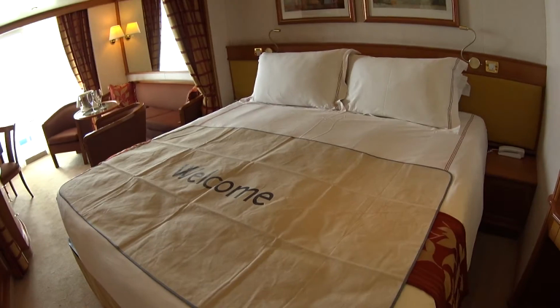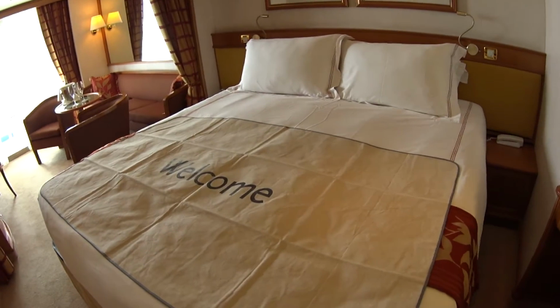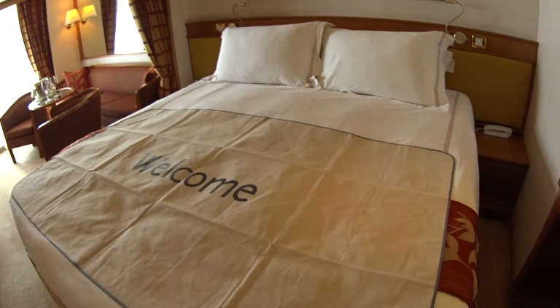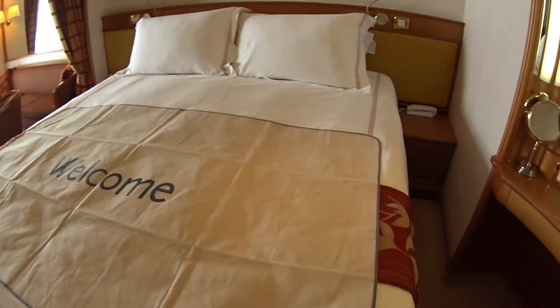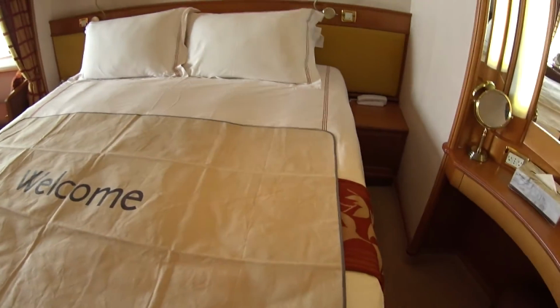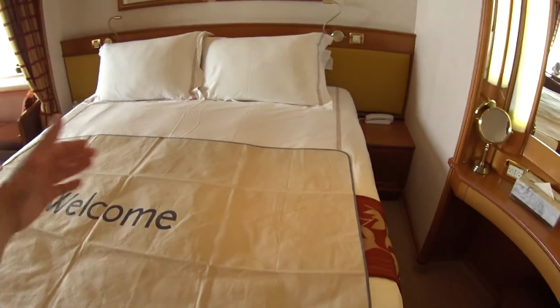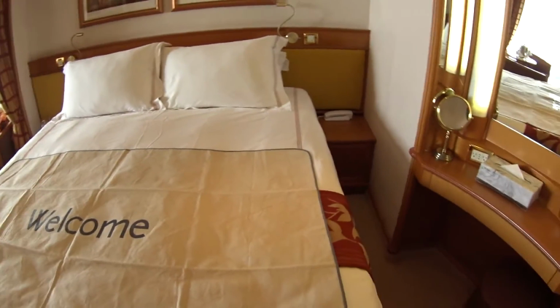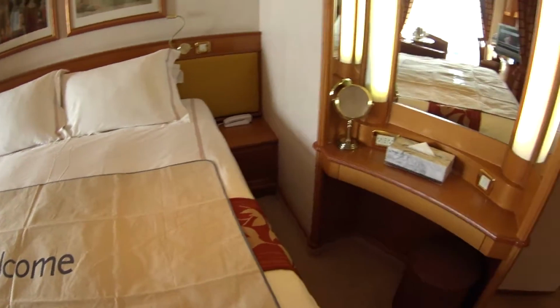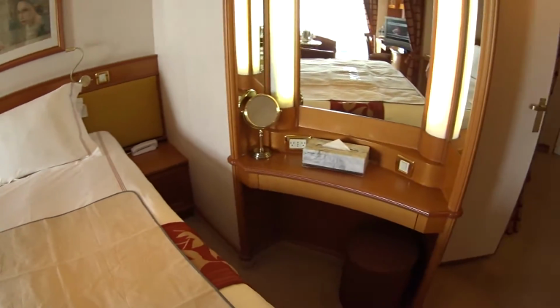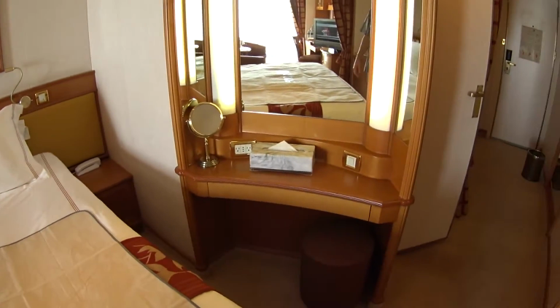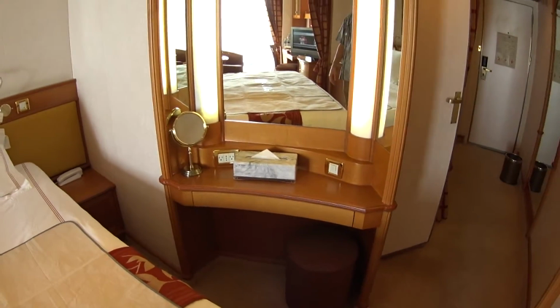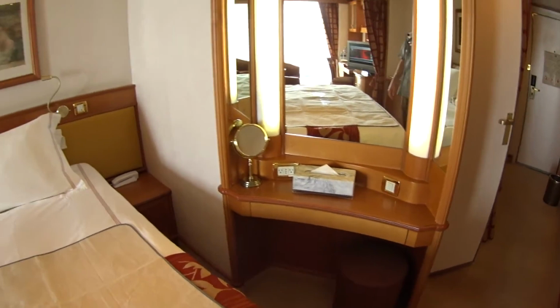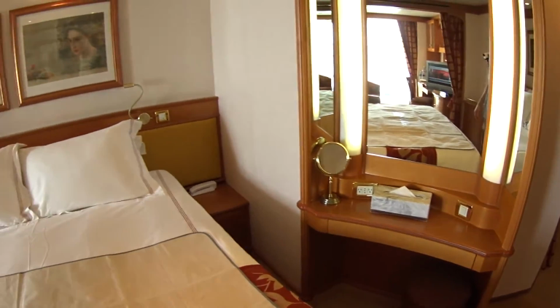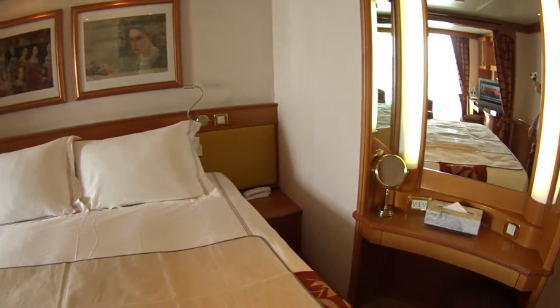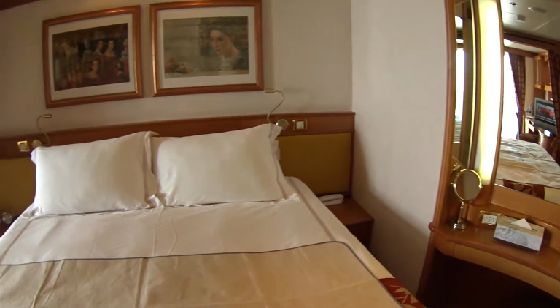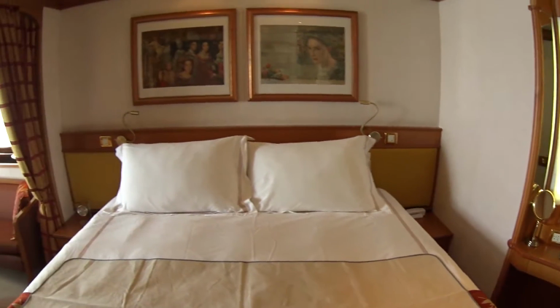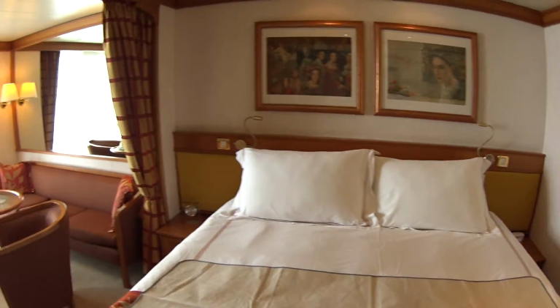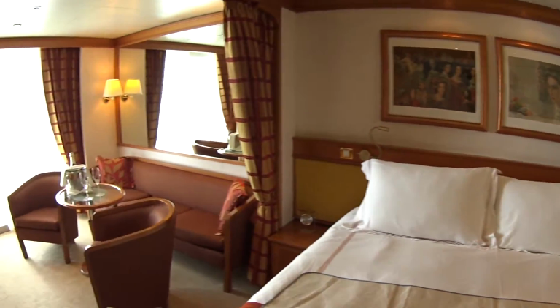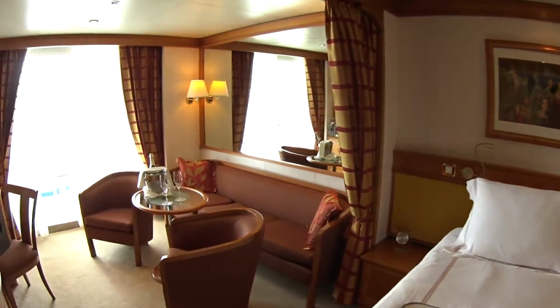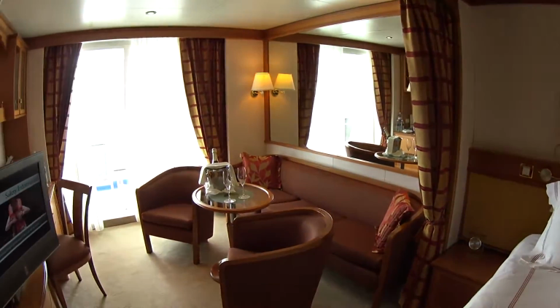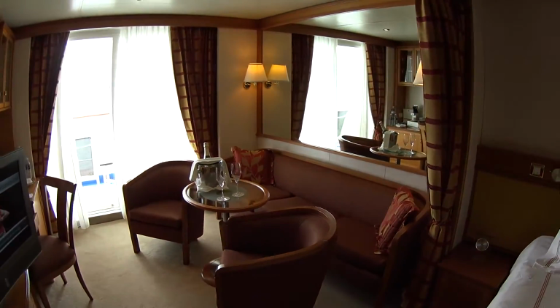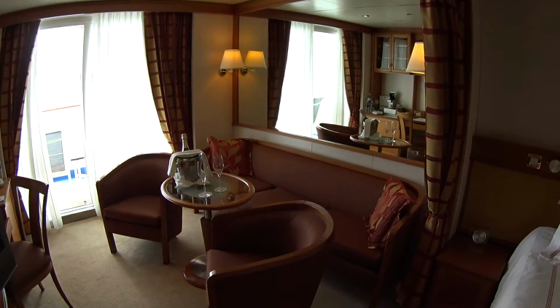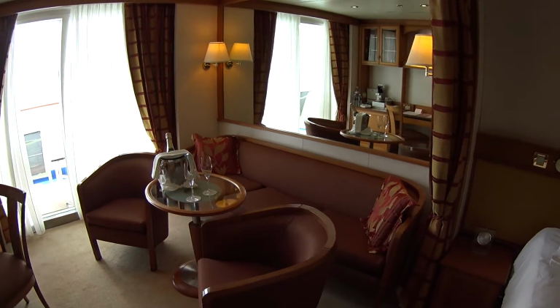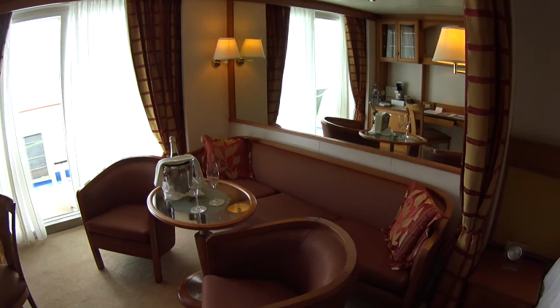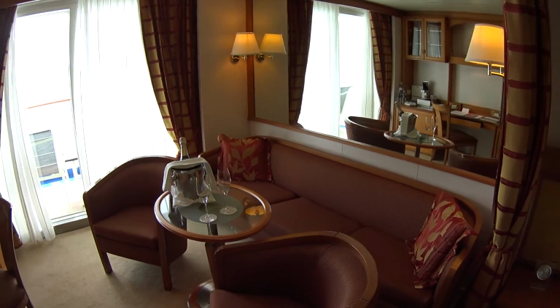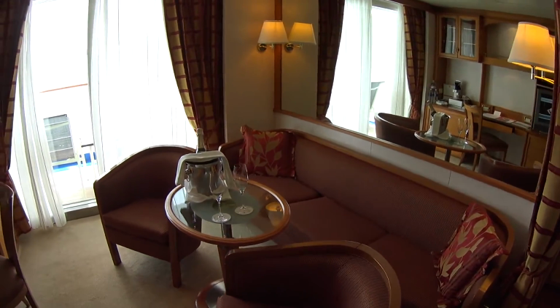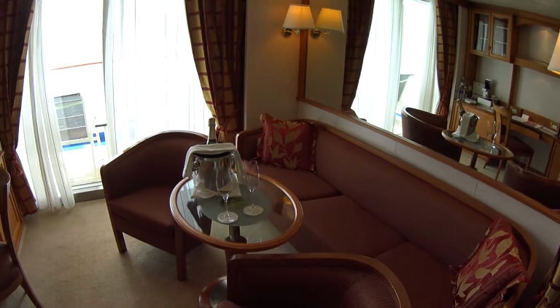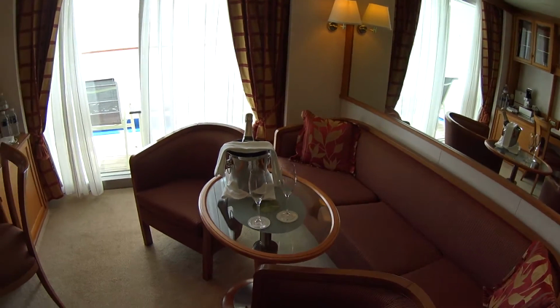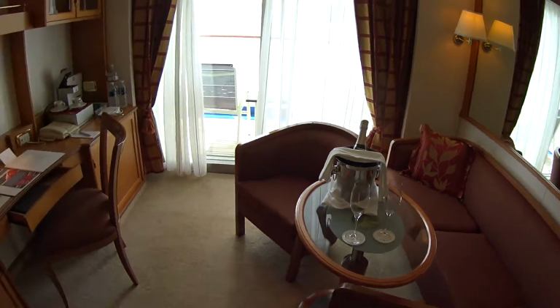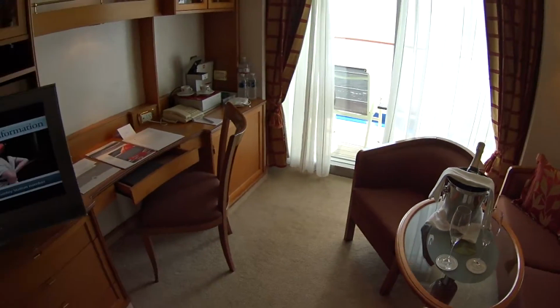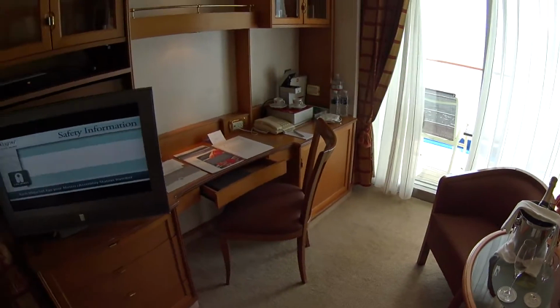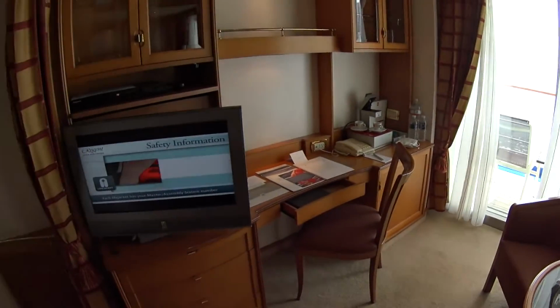We have a full king-size bed that's convertible to two twins, and a small vanity as well. This room is over 300 square feet, and everybody on Regent gets over 300 square feet.